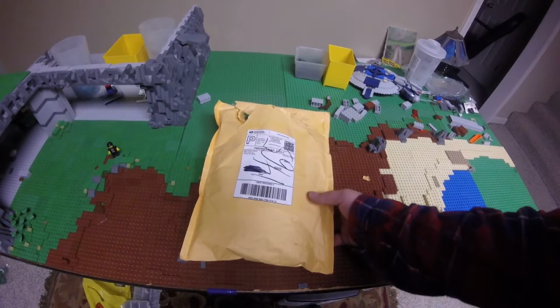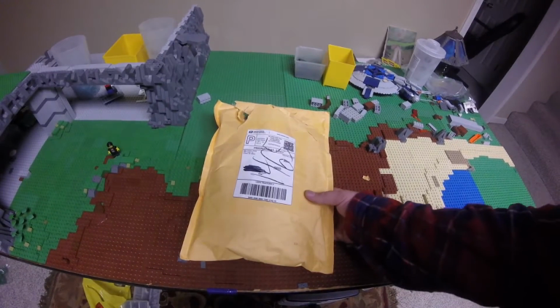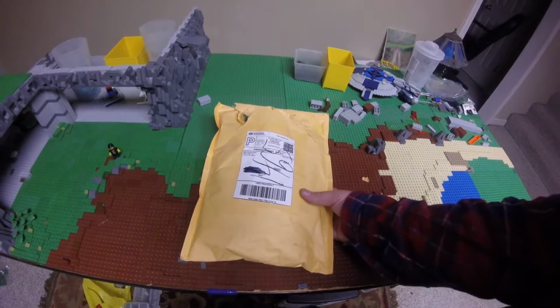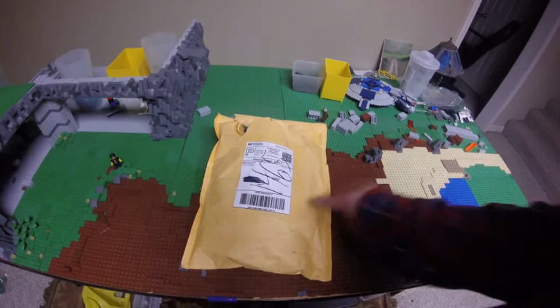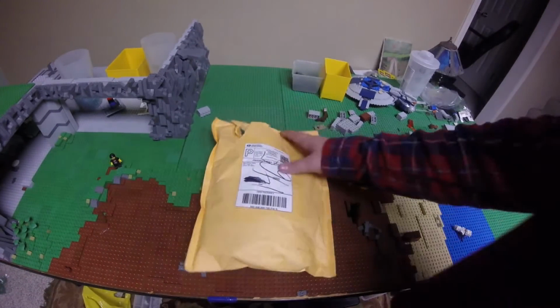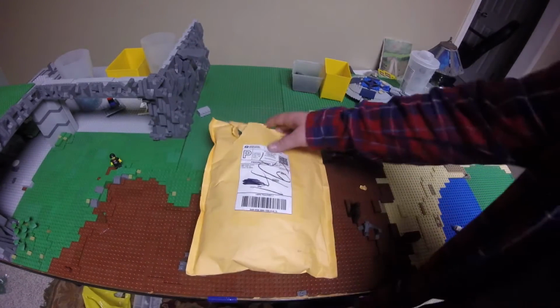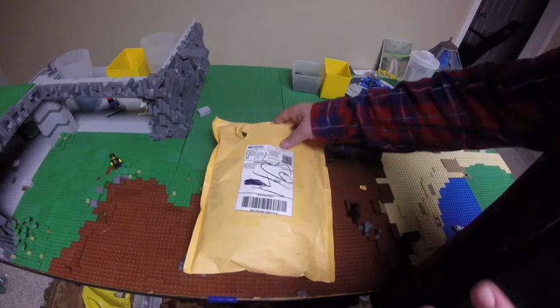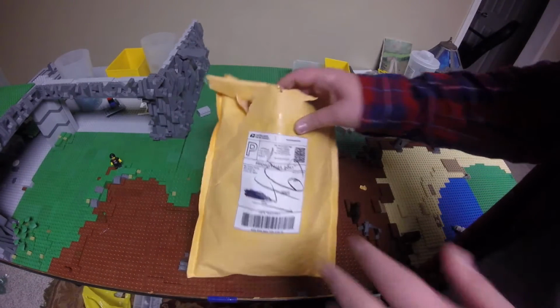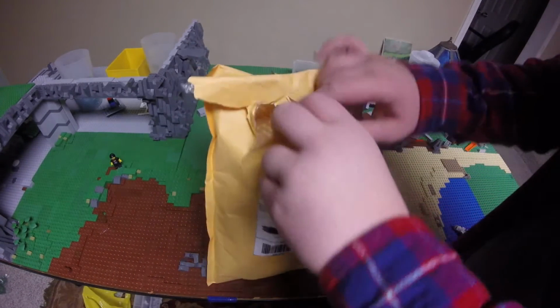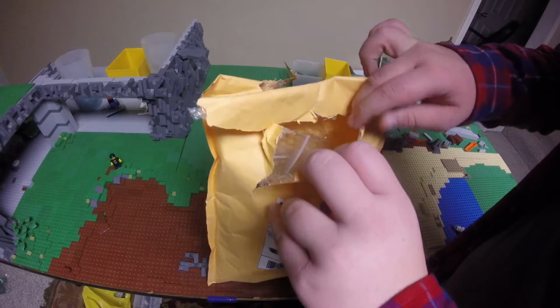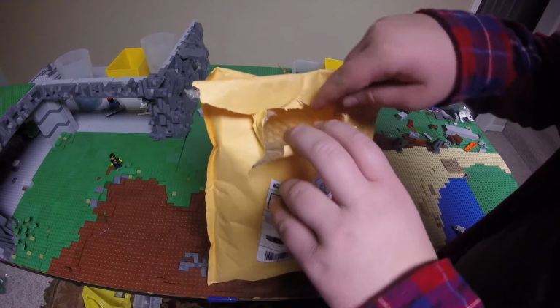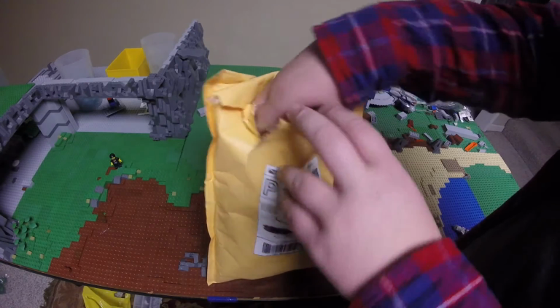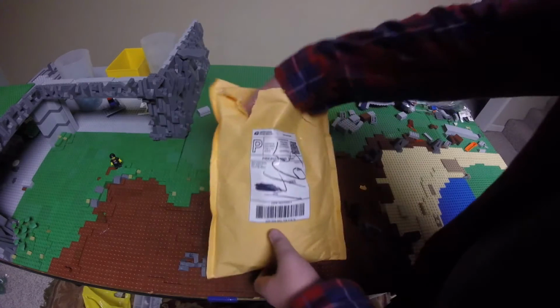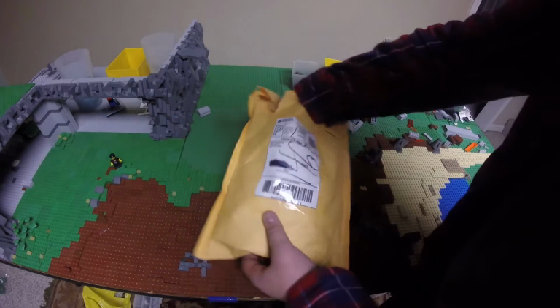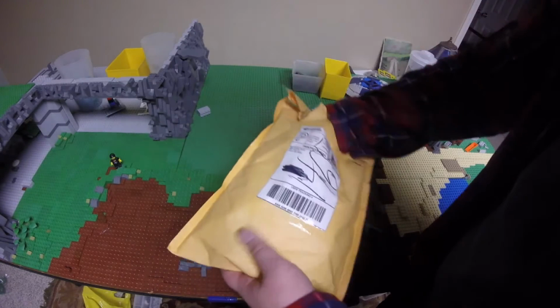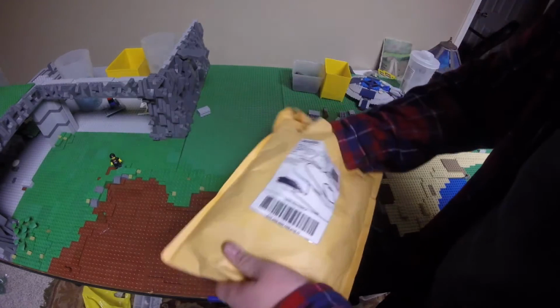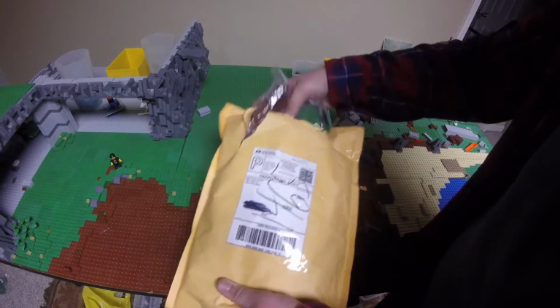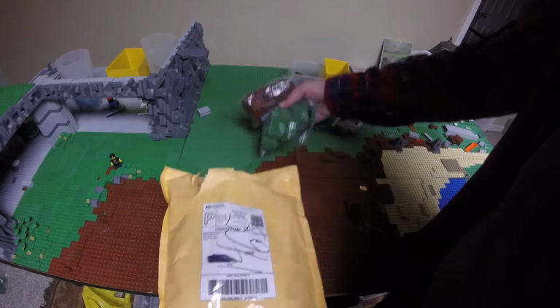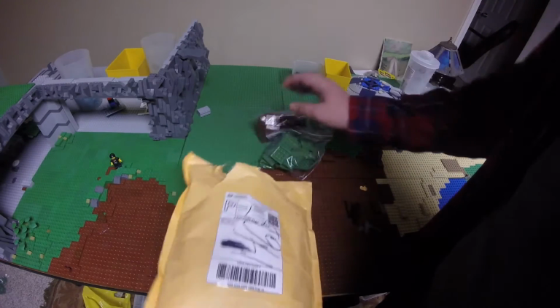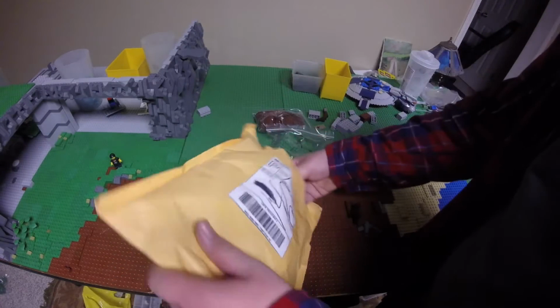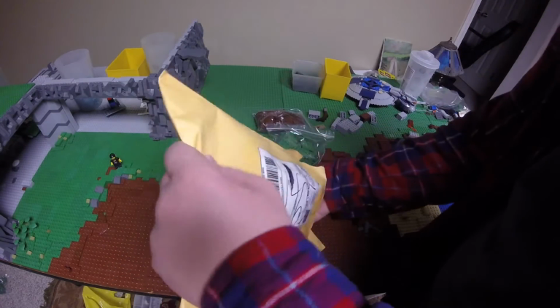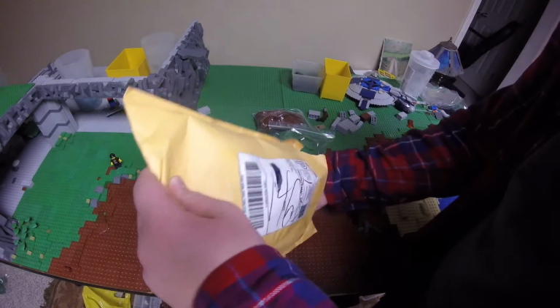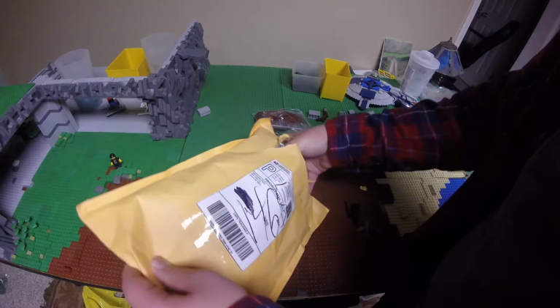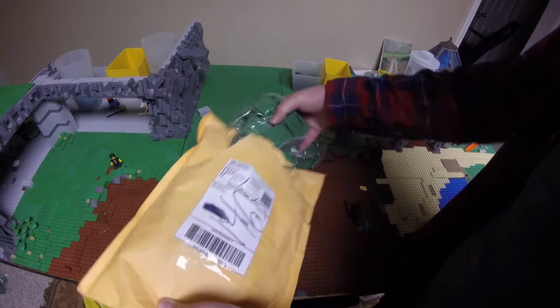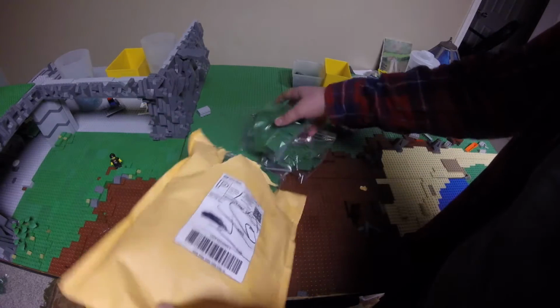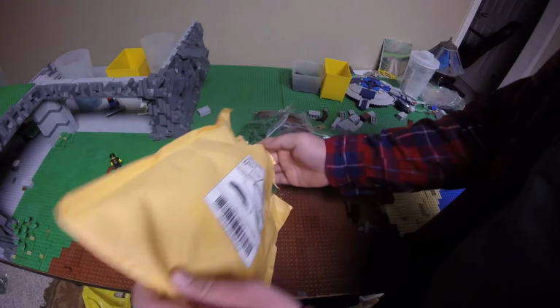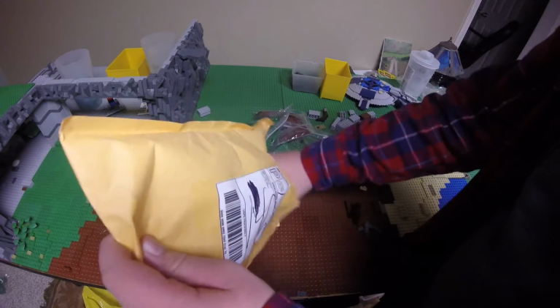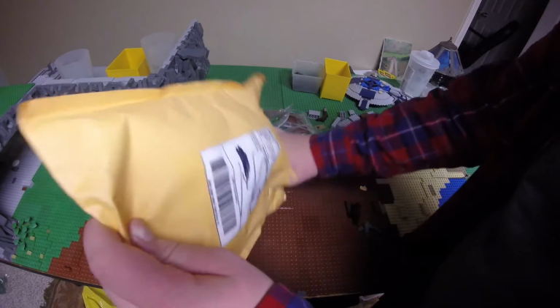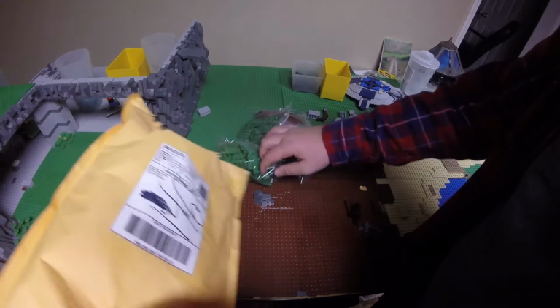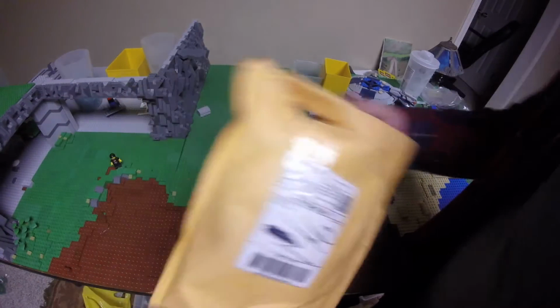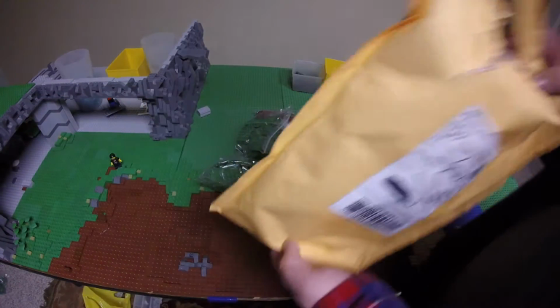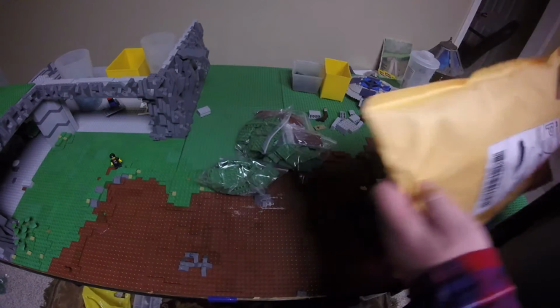So yeah, I was in the middle of unboxing it when my camera started to die on me. I'll go ahead and open up what I have. Lots of goodies.